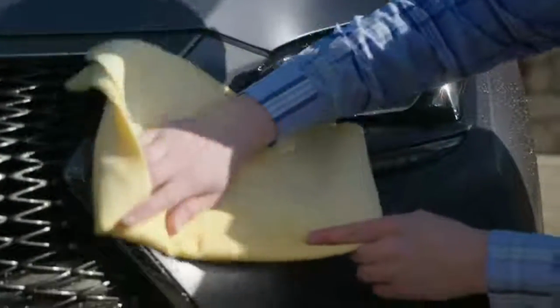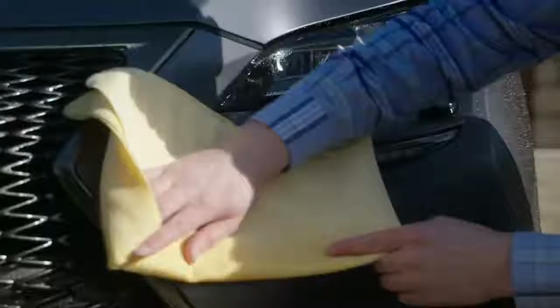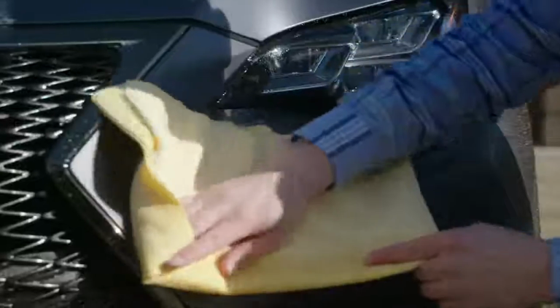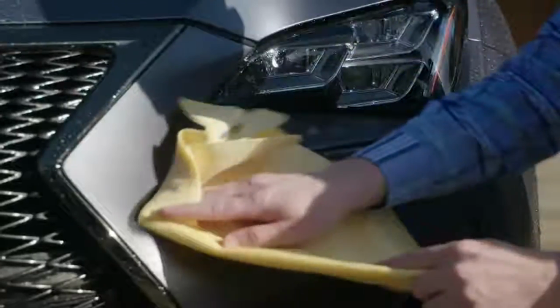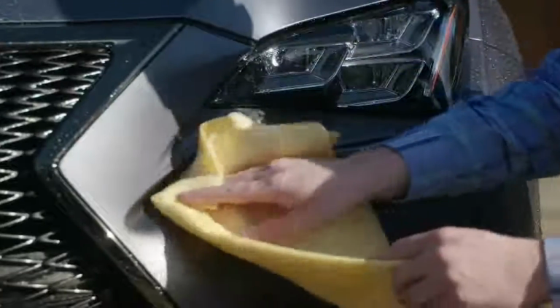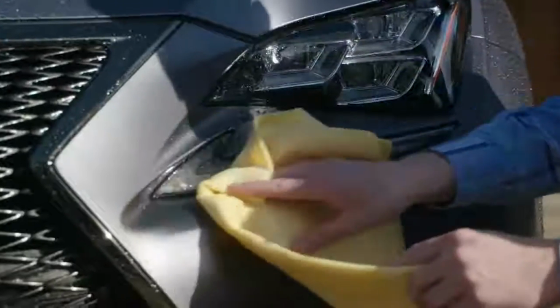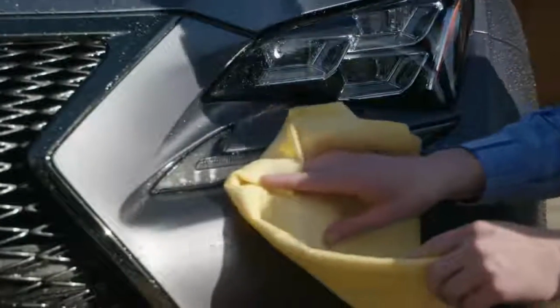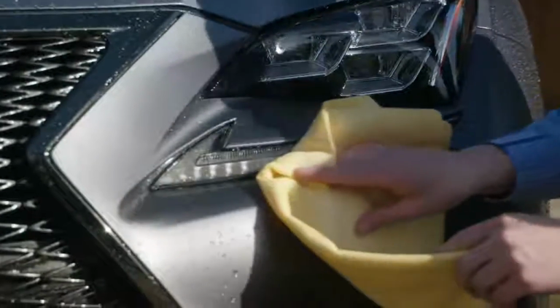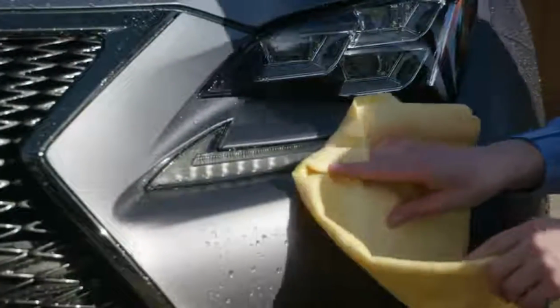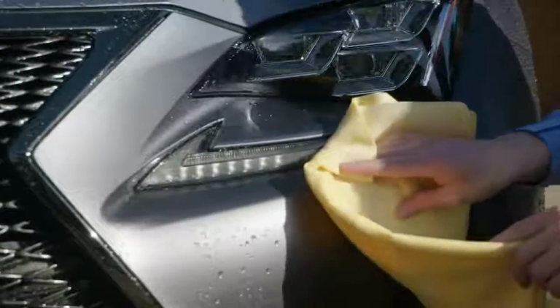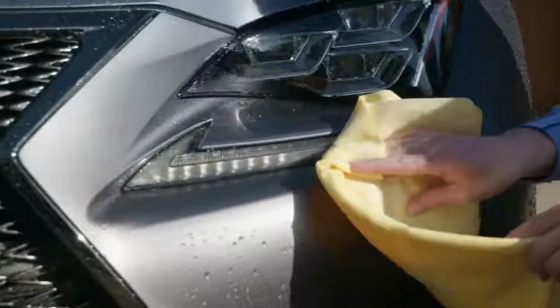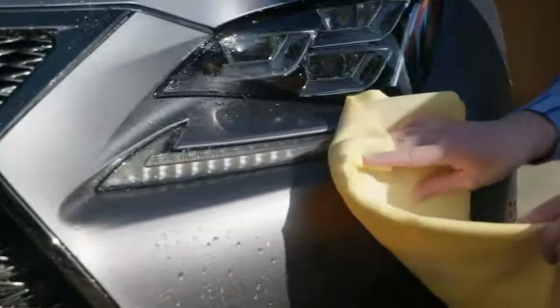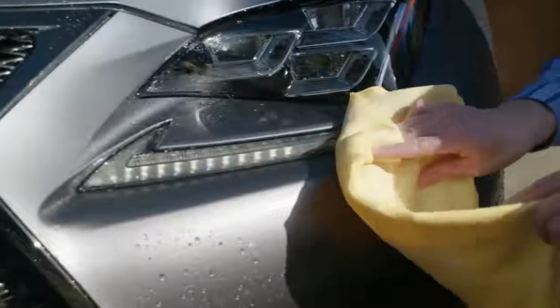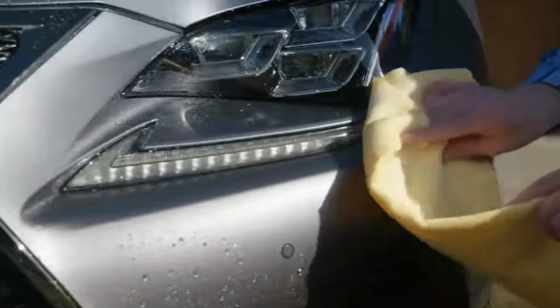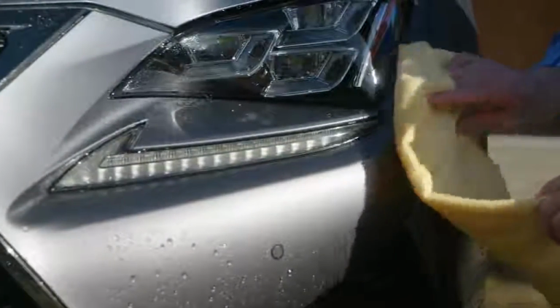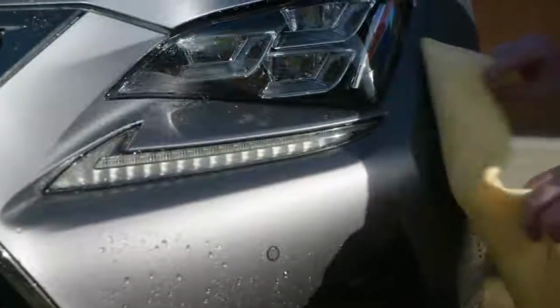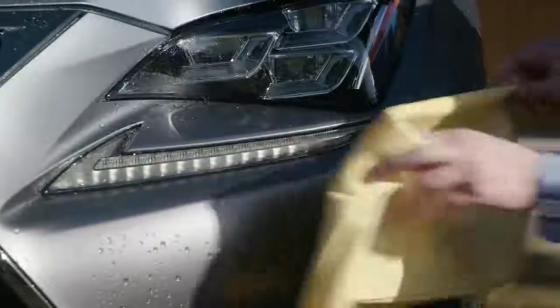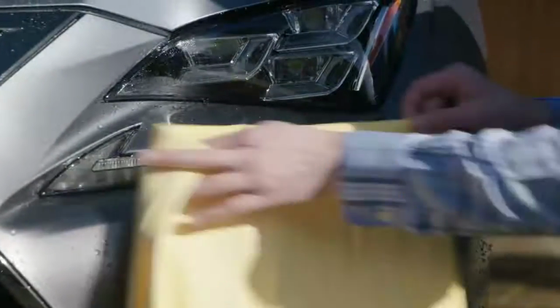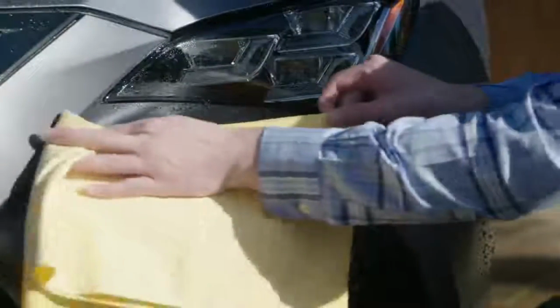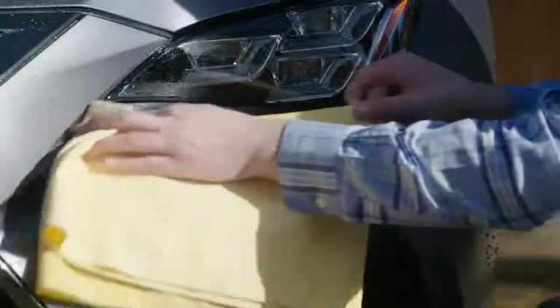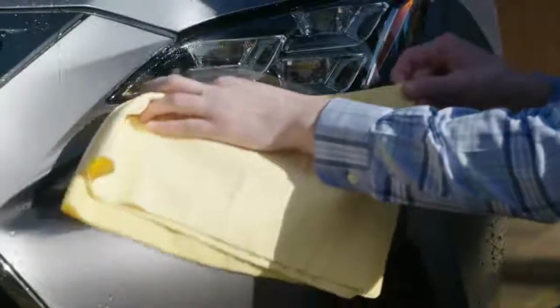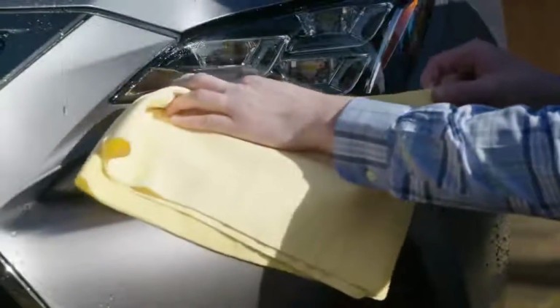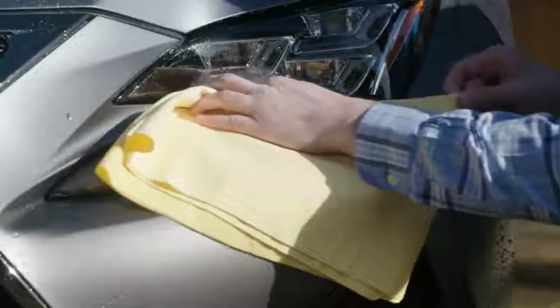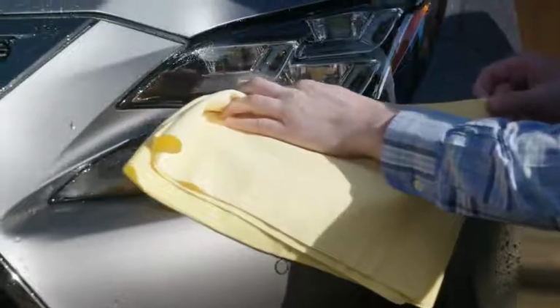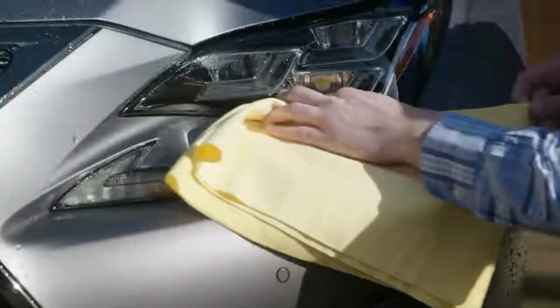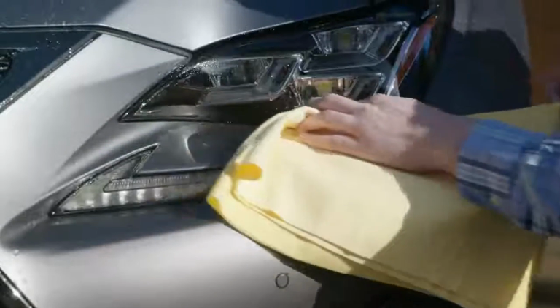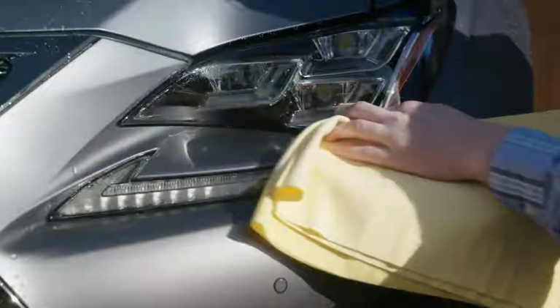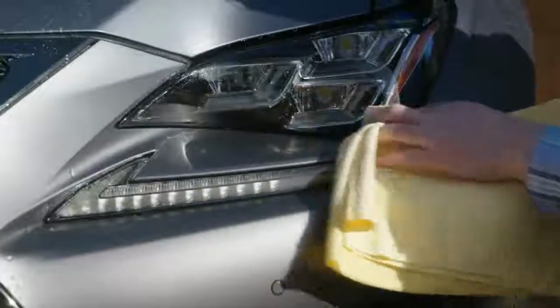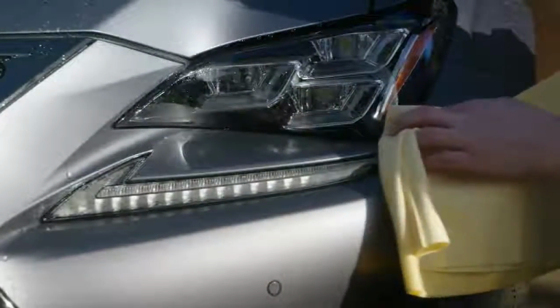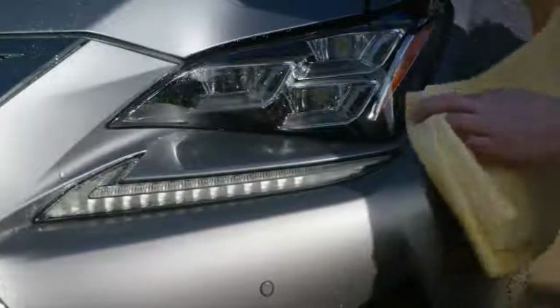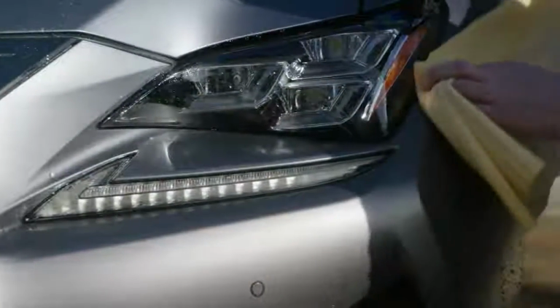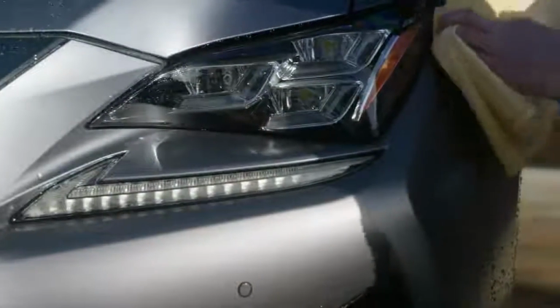If water evaporates, dirt or minerals in the water may be left behind. They can settle into the textured surface and may not clean off with water alone.